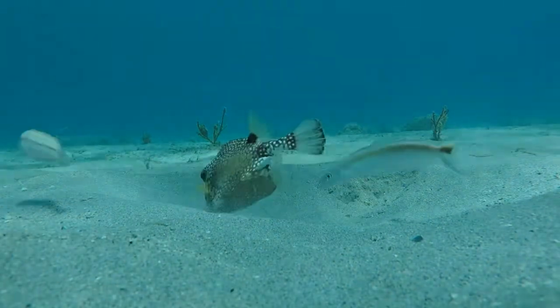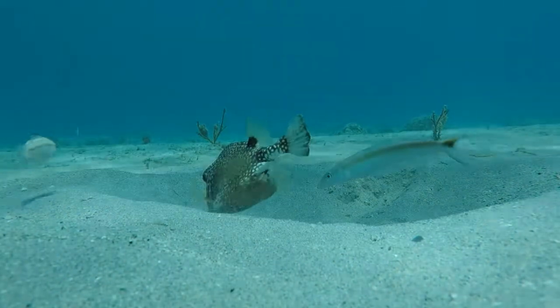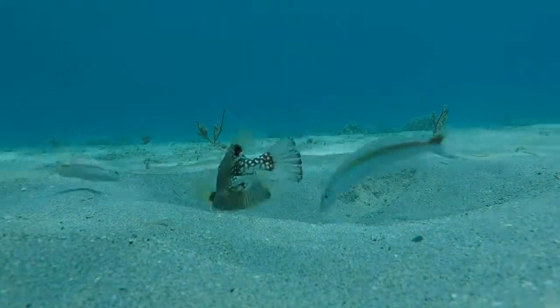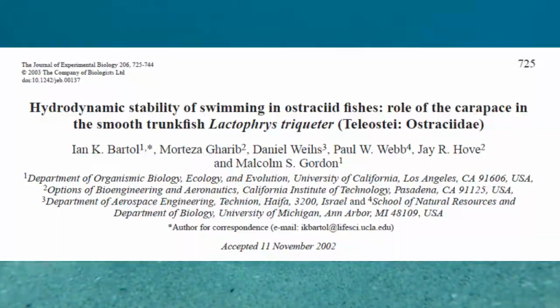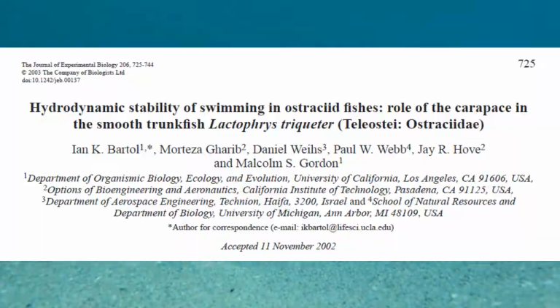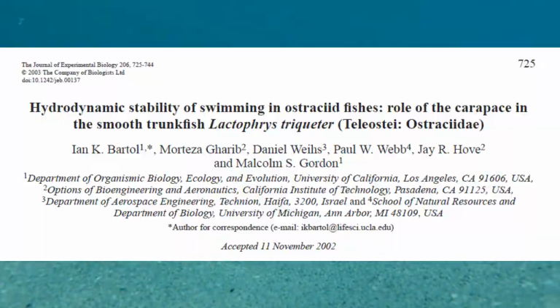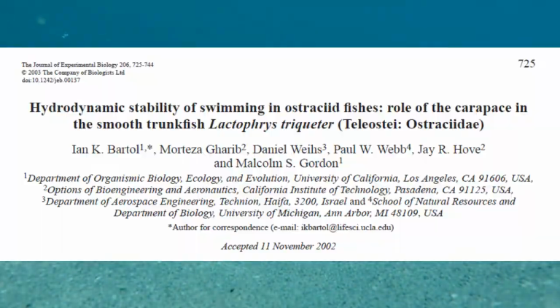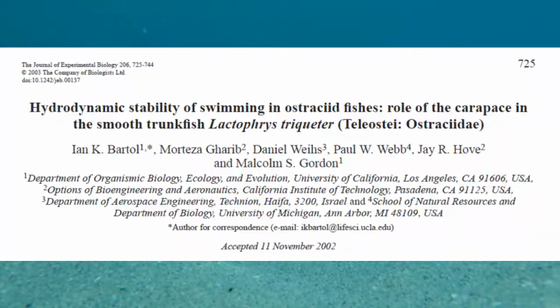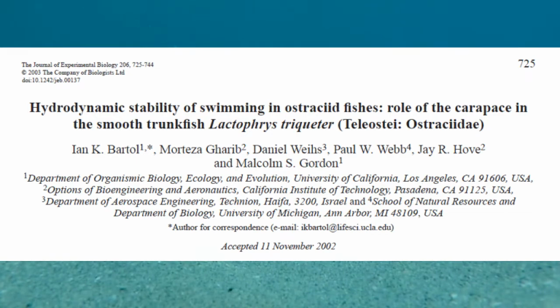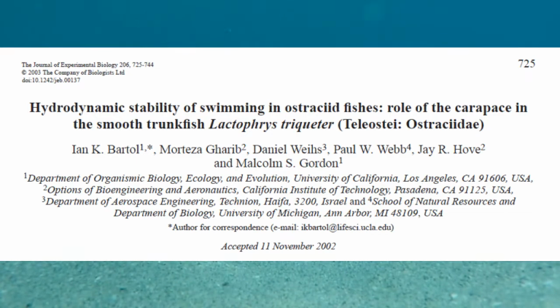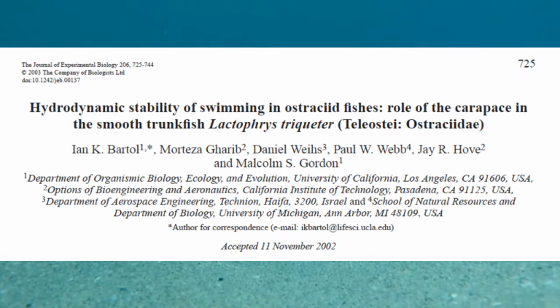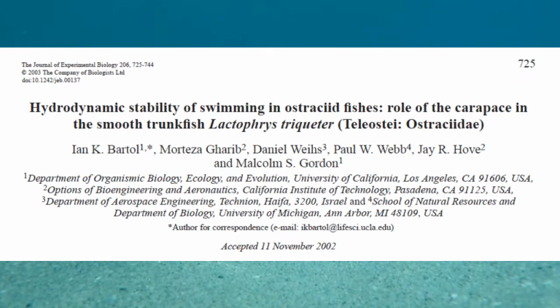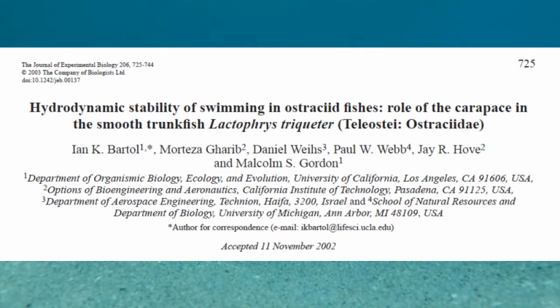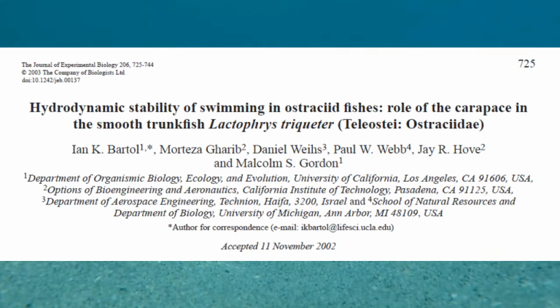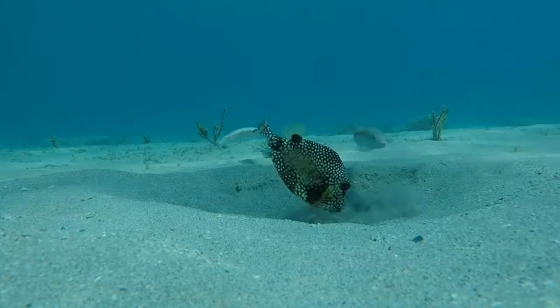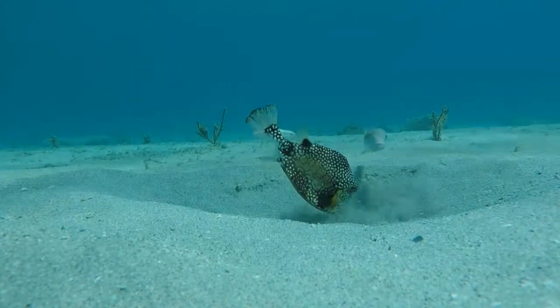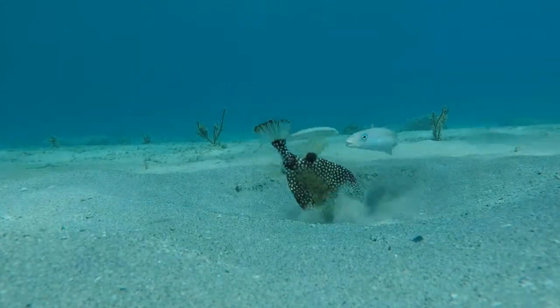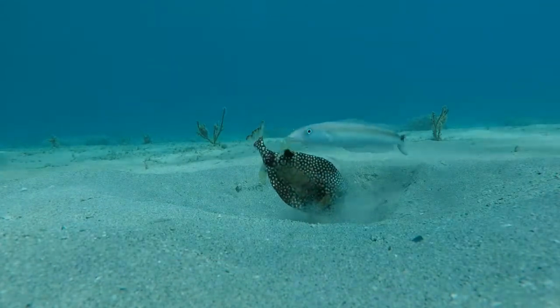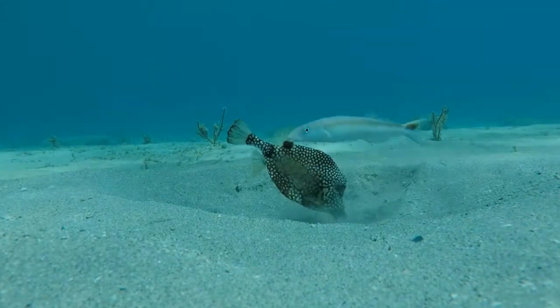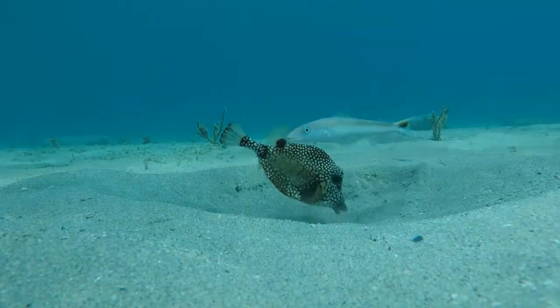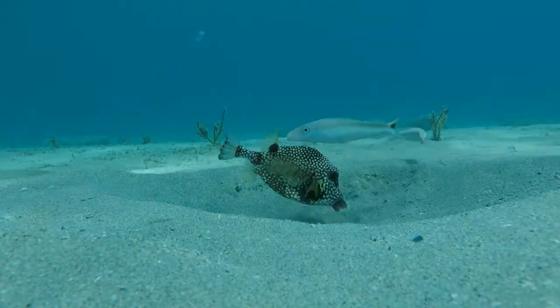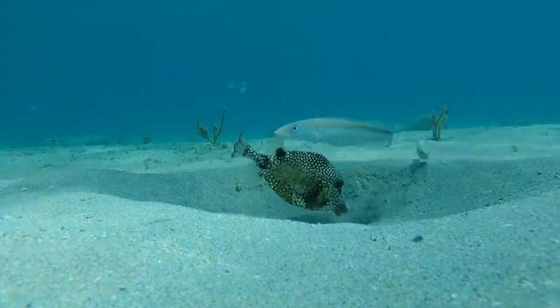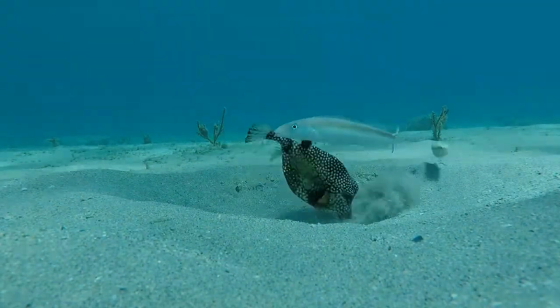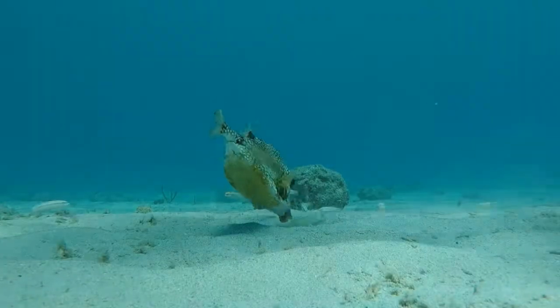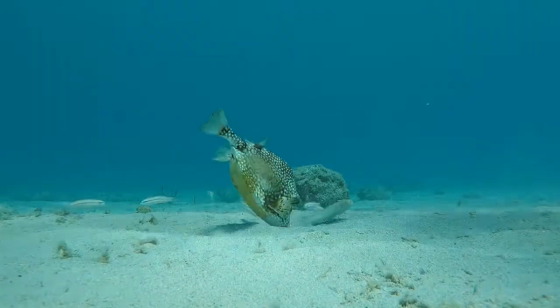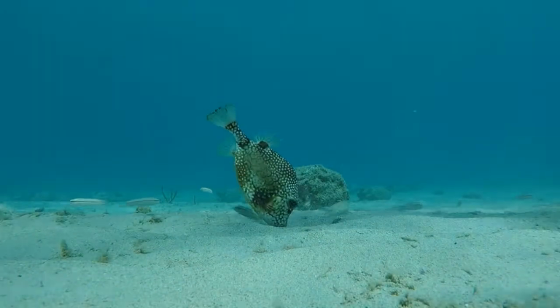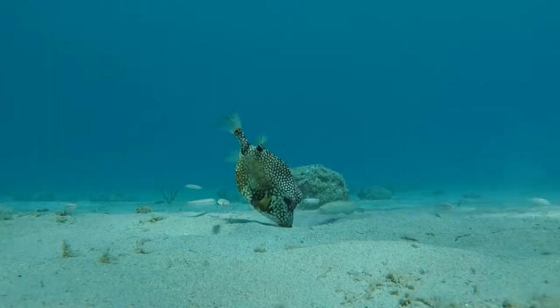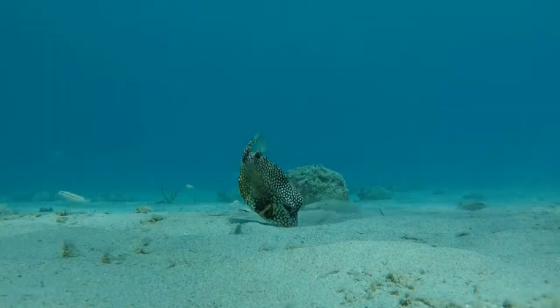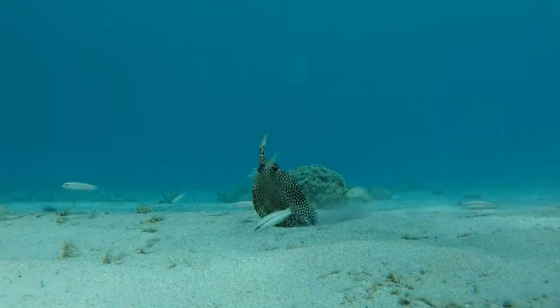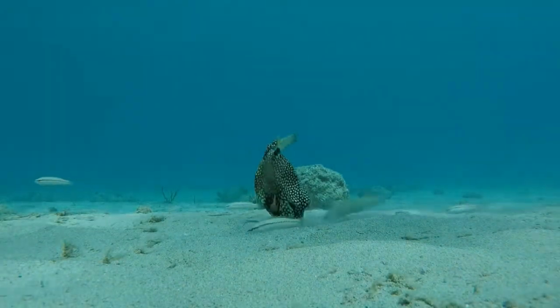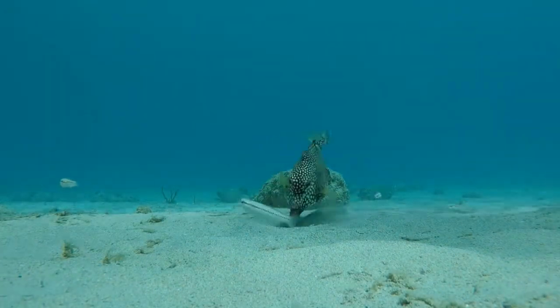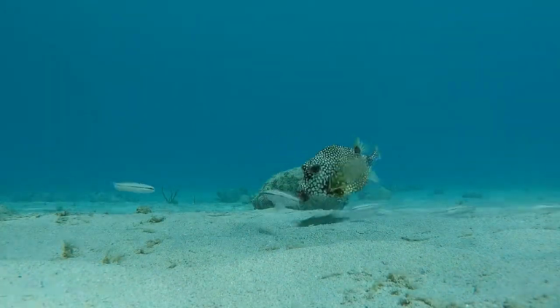A study by Ian K. Bartol and others shows that their particular shape allows trunkfish to be hydrodynamically stable while swimming. To find food, they blow a jet stream of water through their mouth to move sand, uncovering small invertebrates.